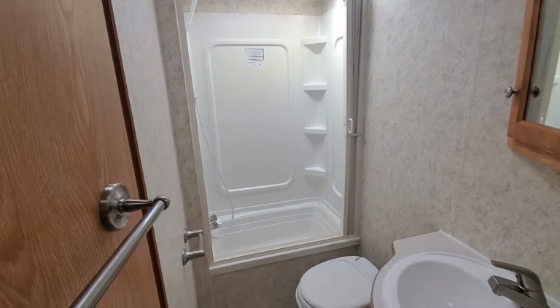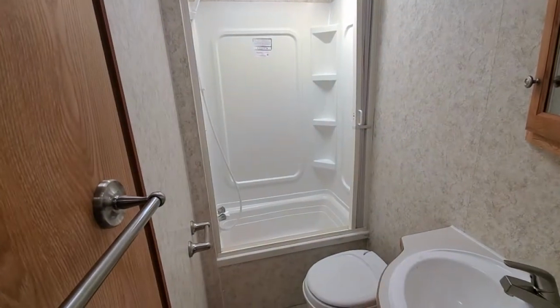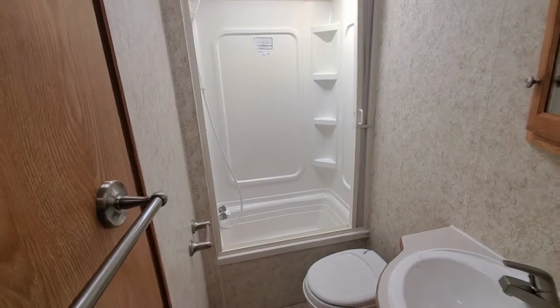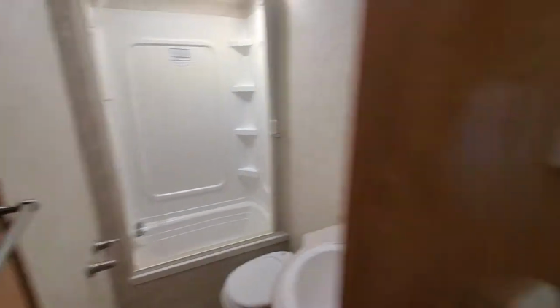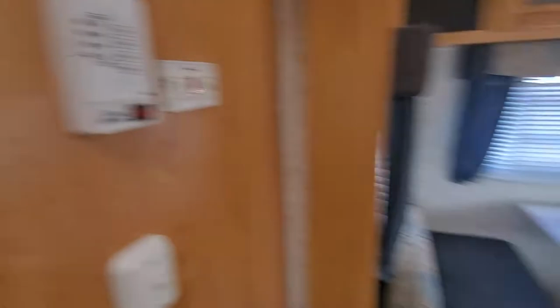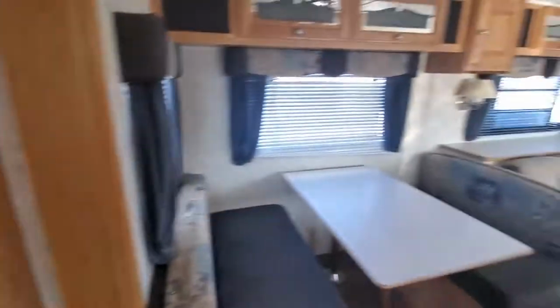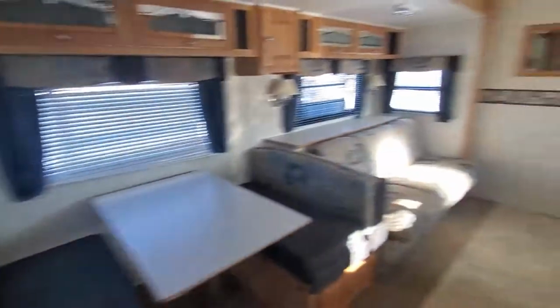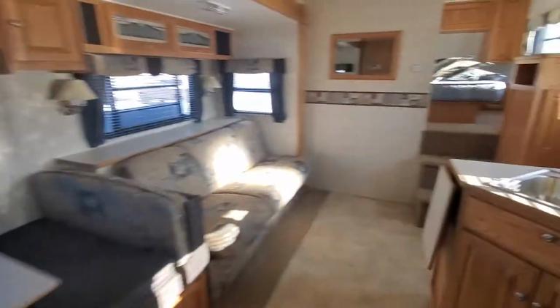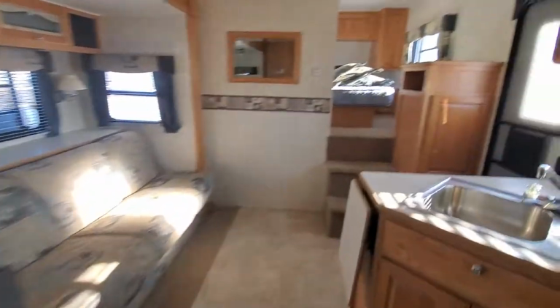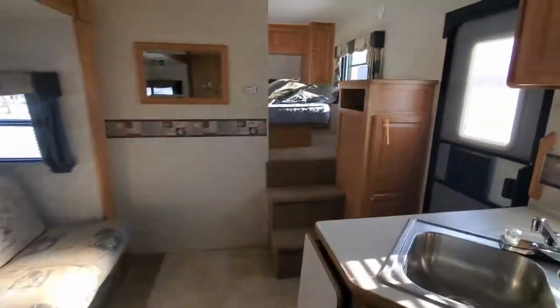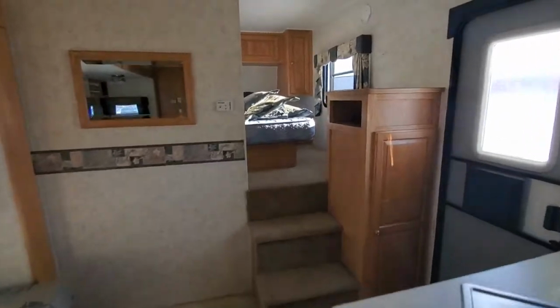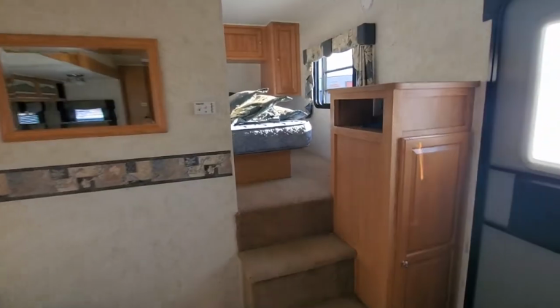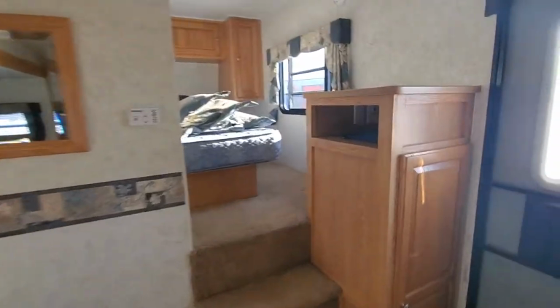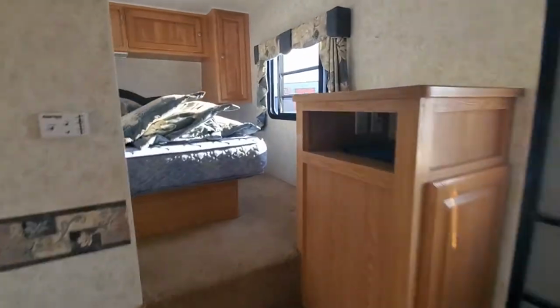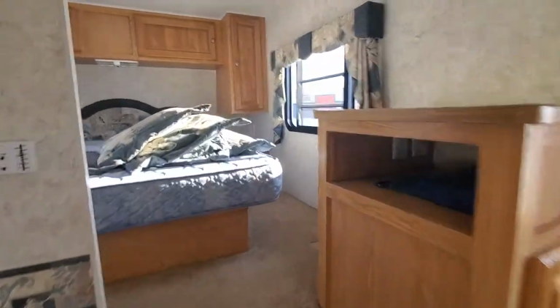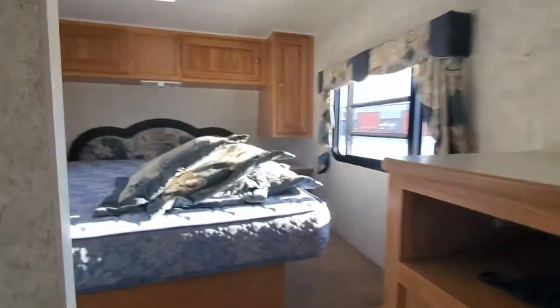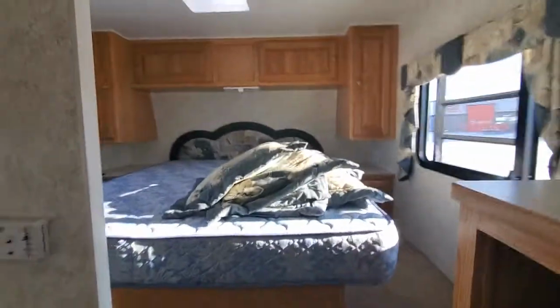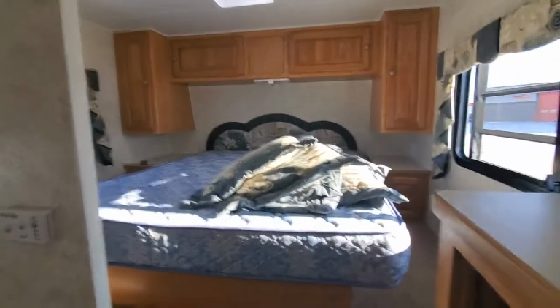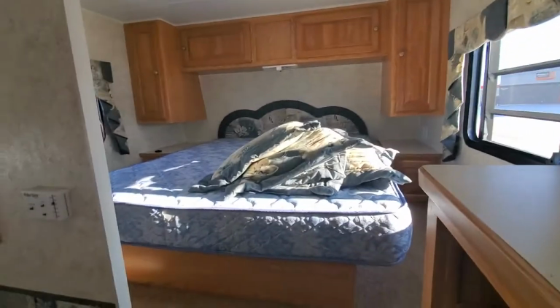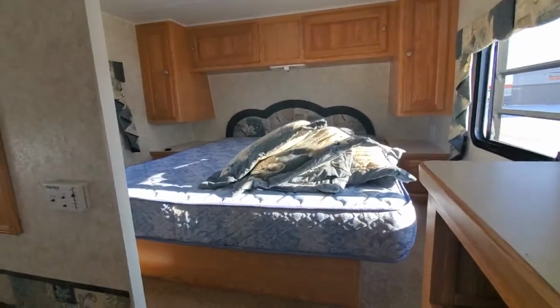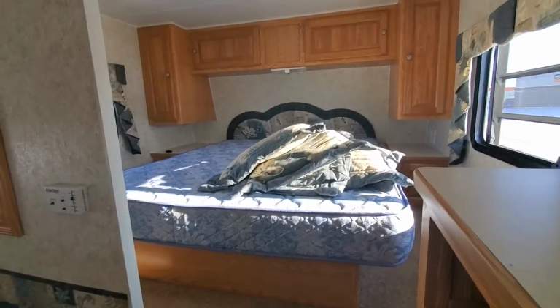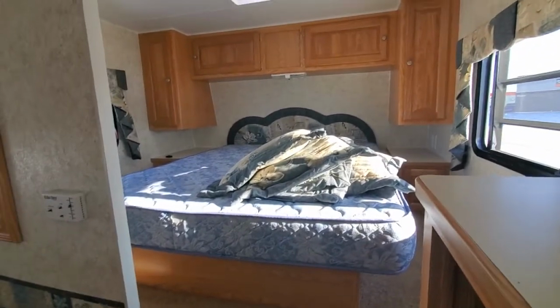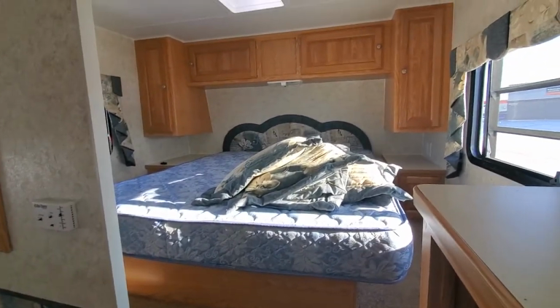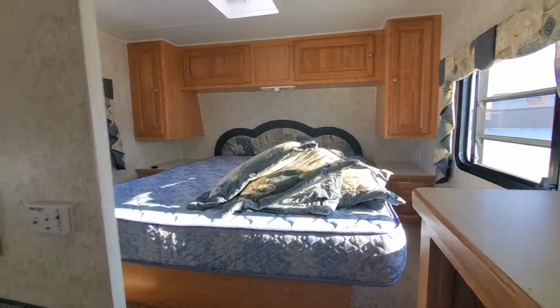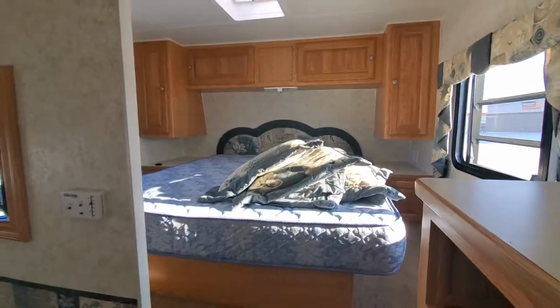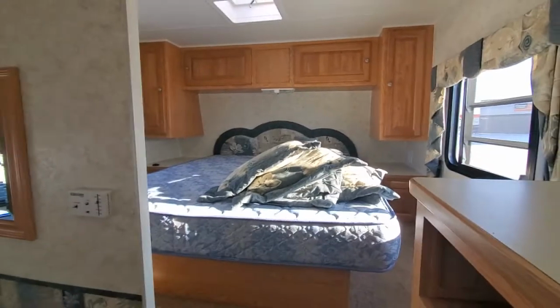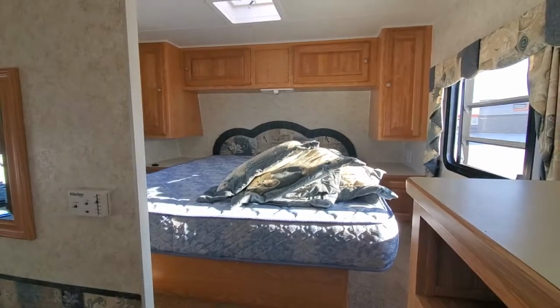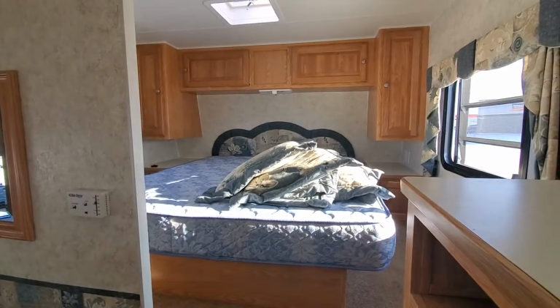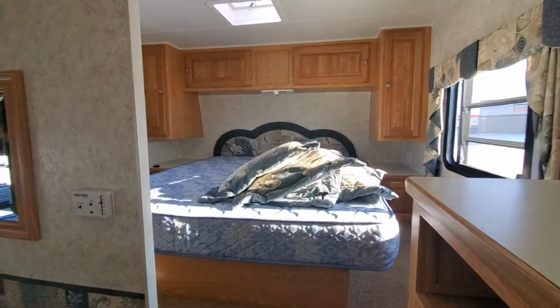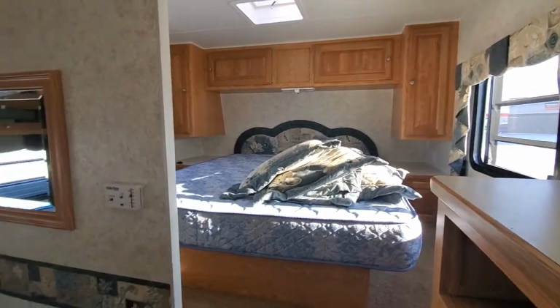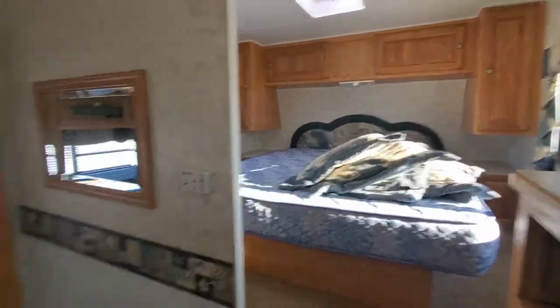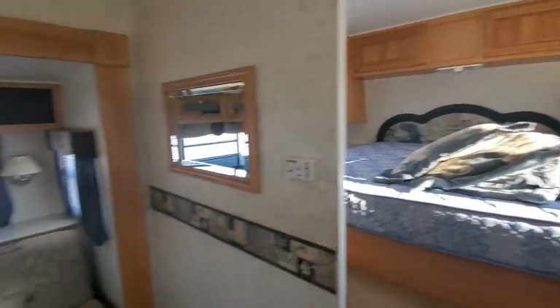Here's your bathtub. There's your bed up top — we can't even fit in here.